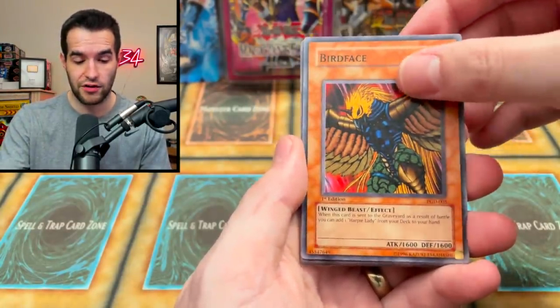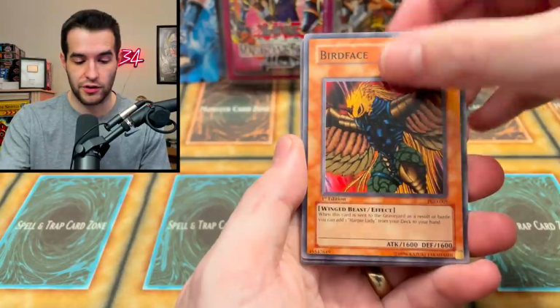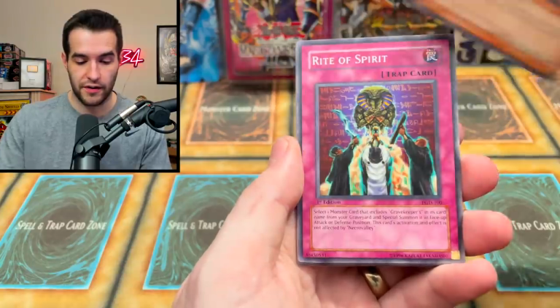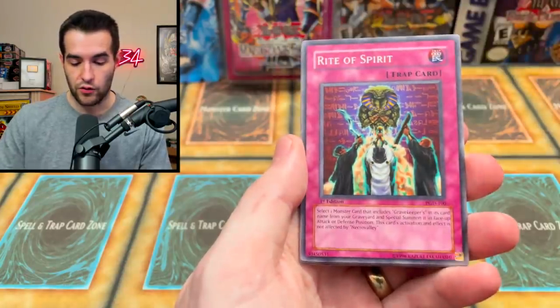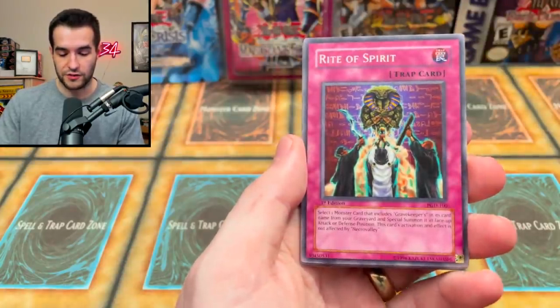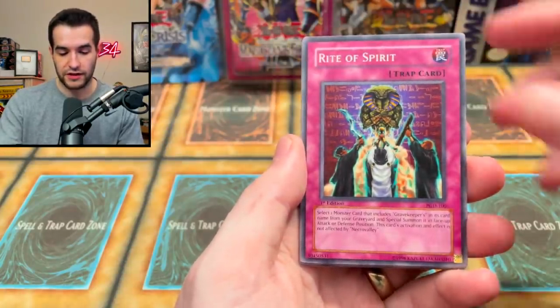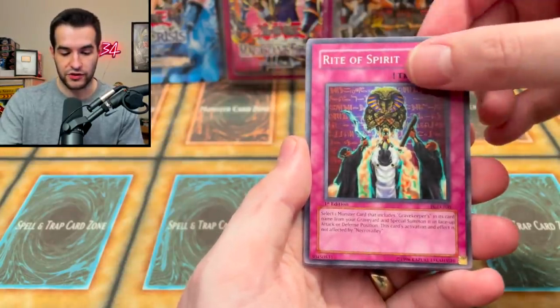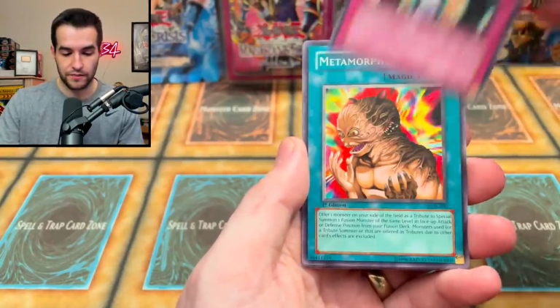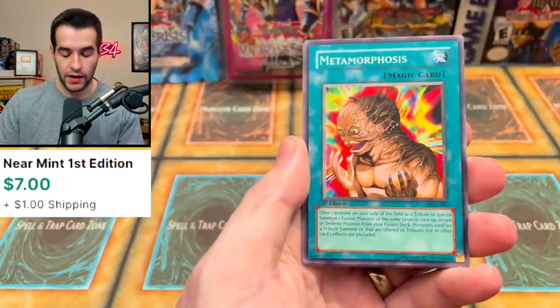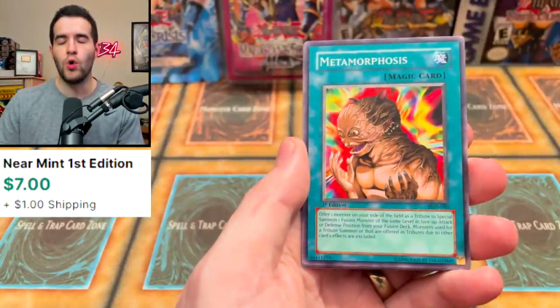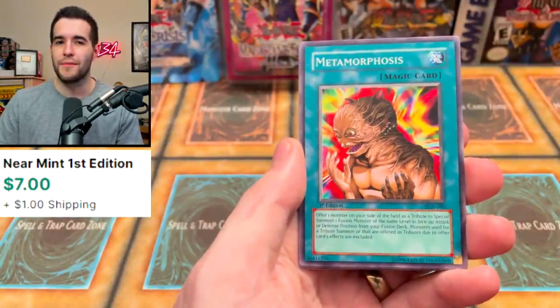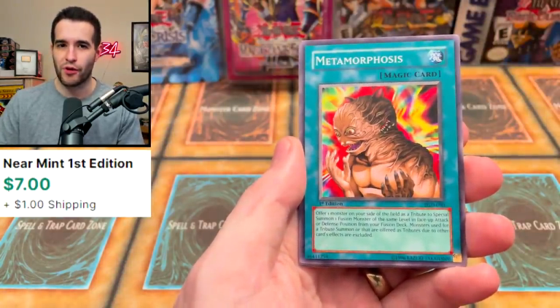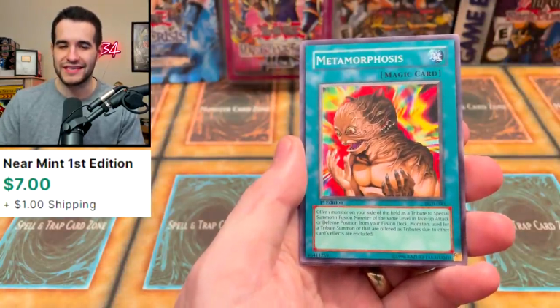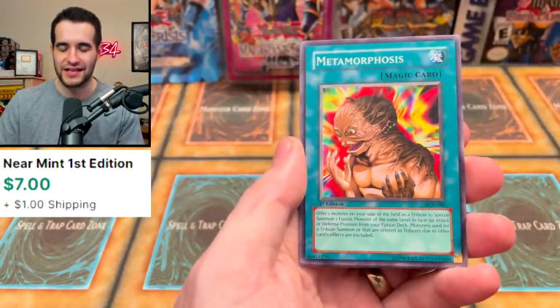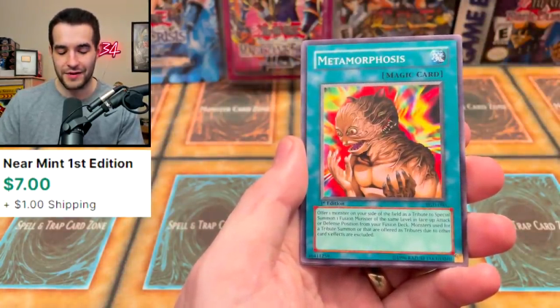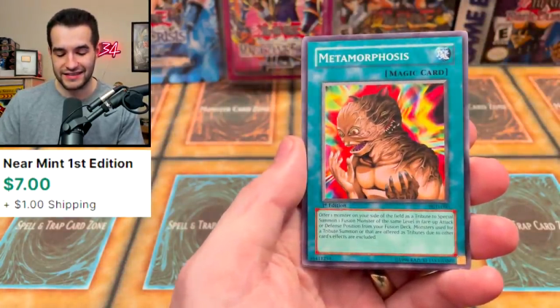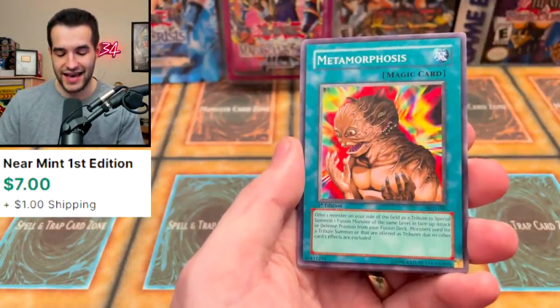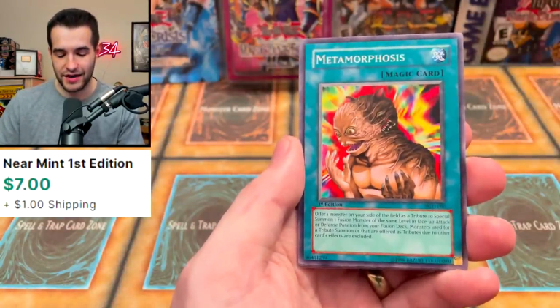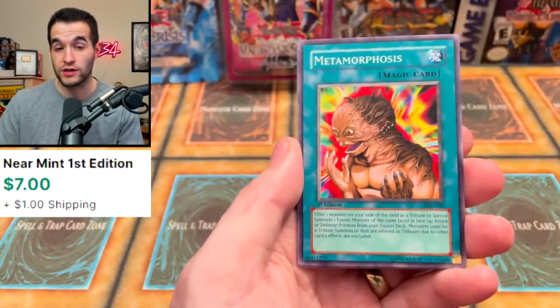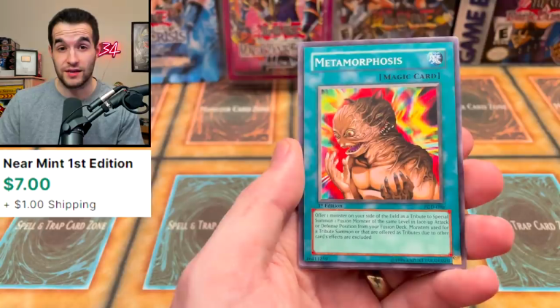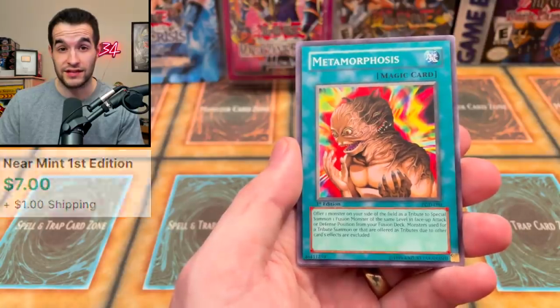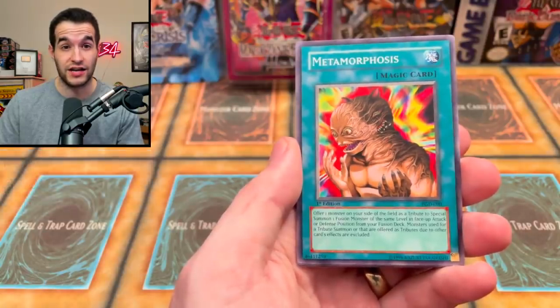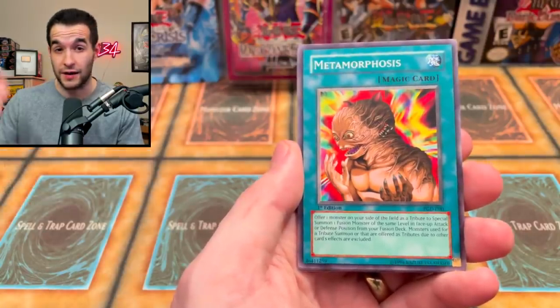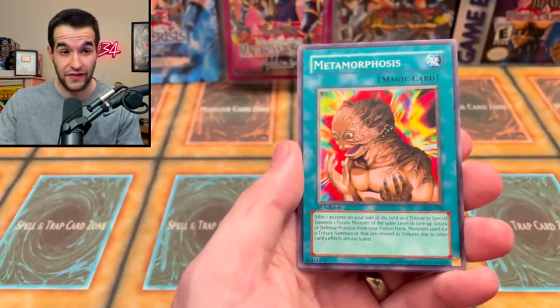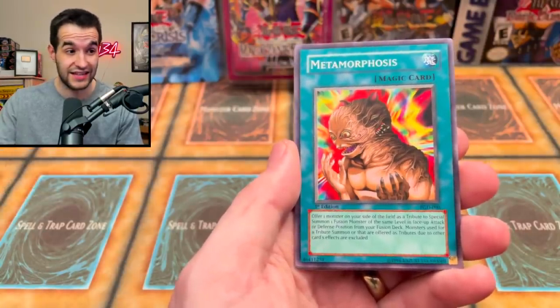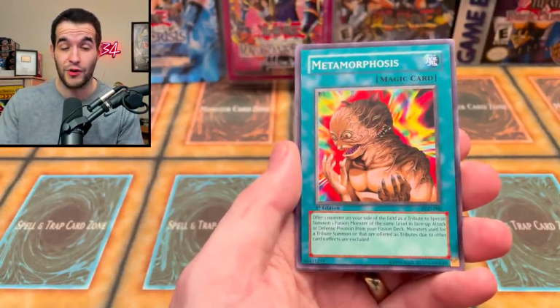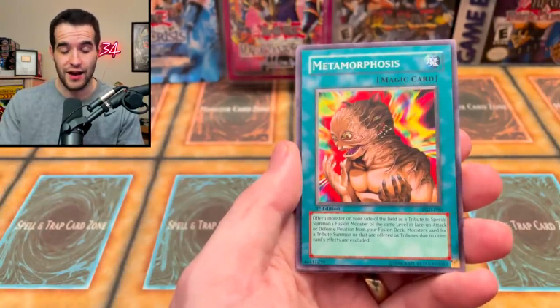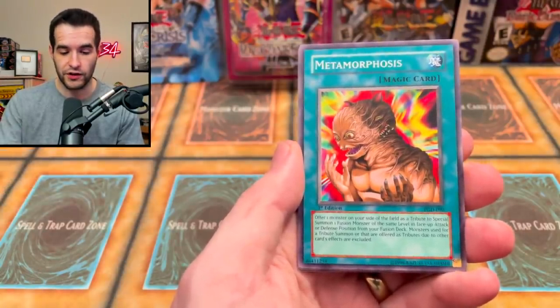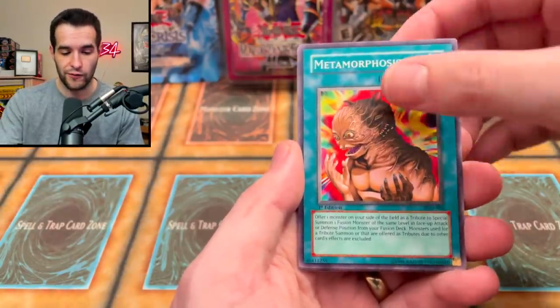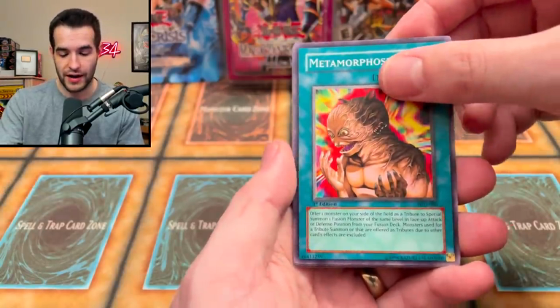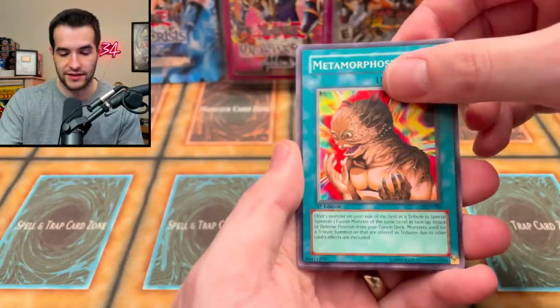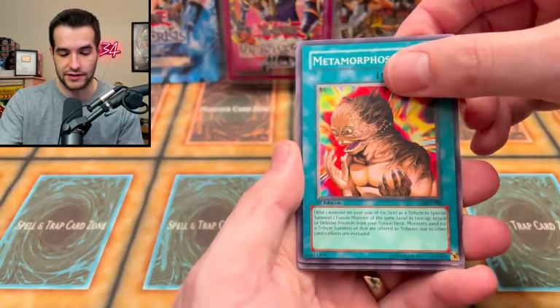Right of the Spirit. And a Metamorphosis — the best common in the set. It was over 10 bucks last I checked, been up to 15 at some points. Really good in Goat Format.